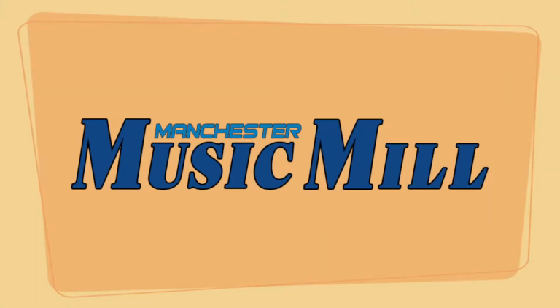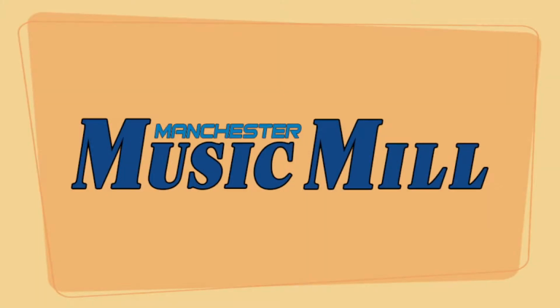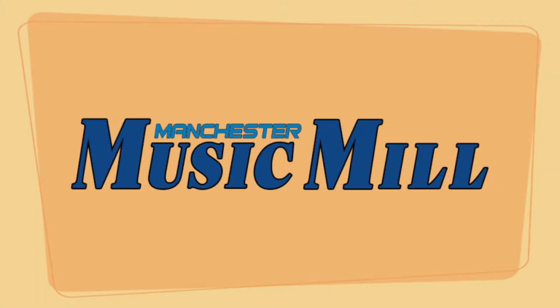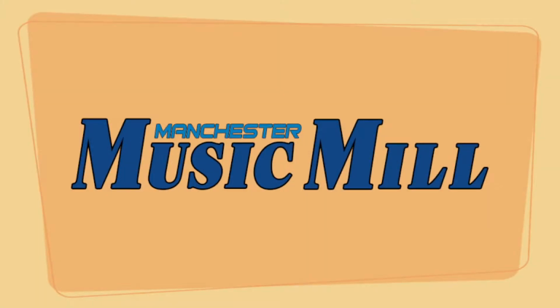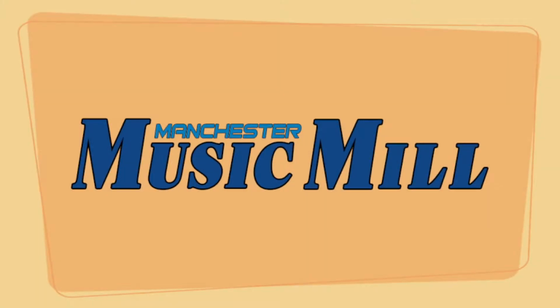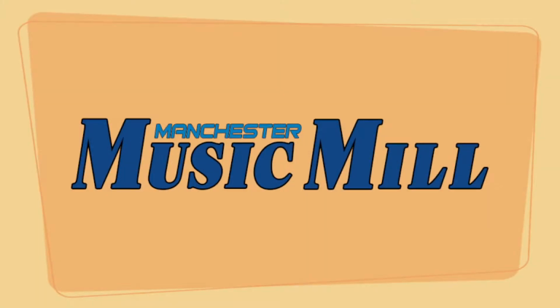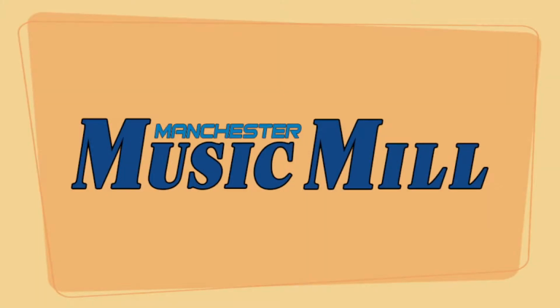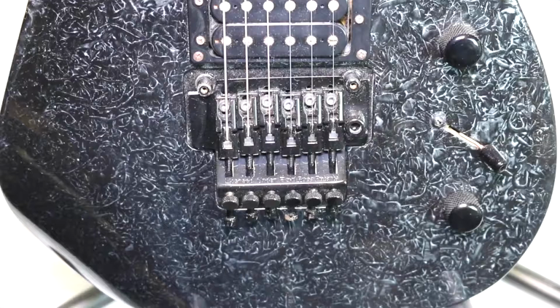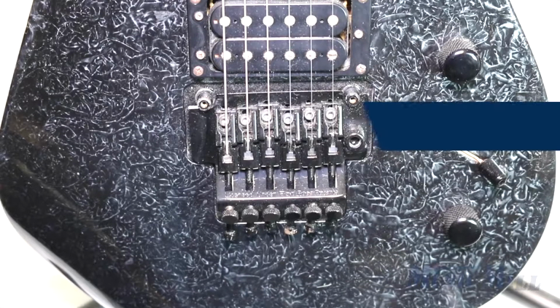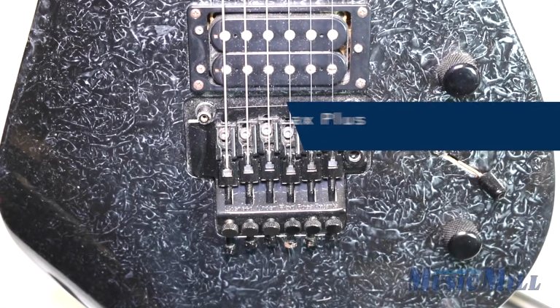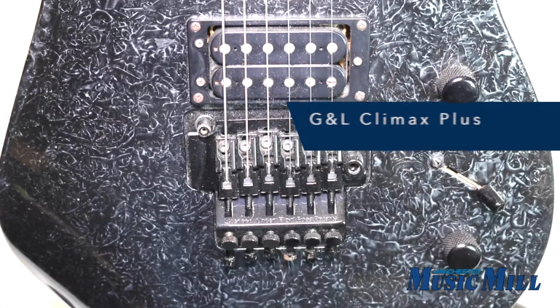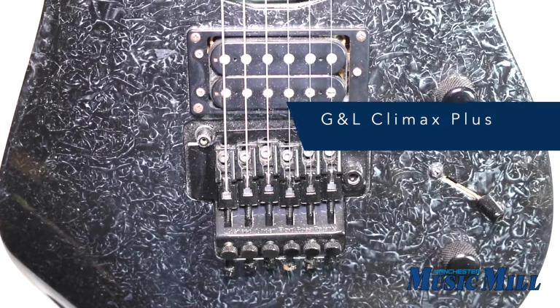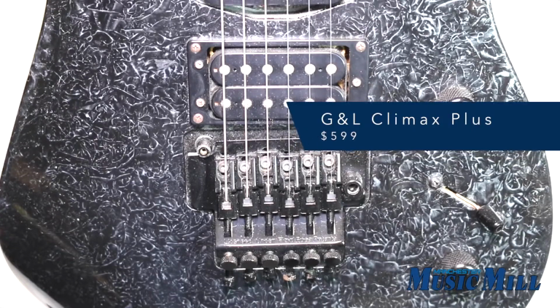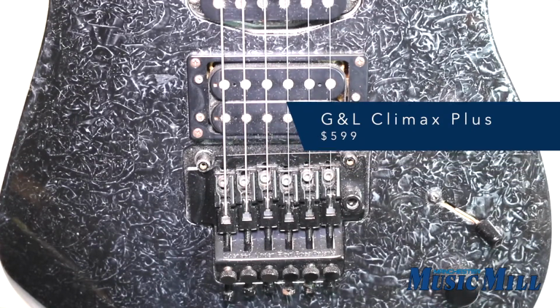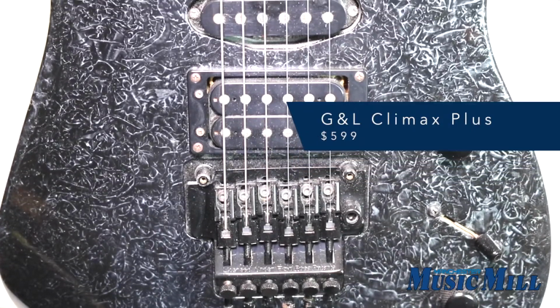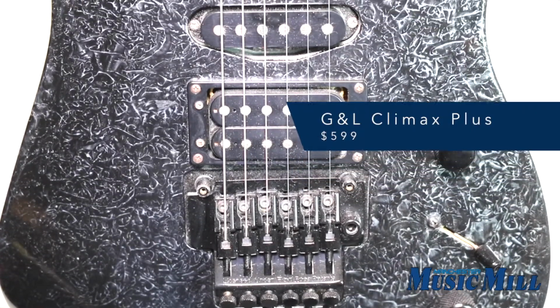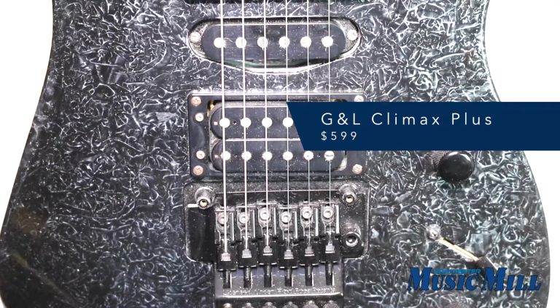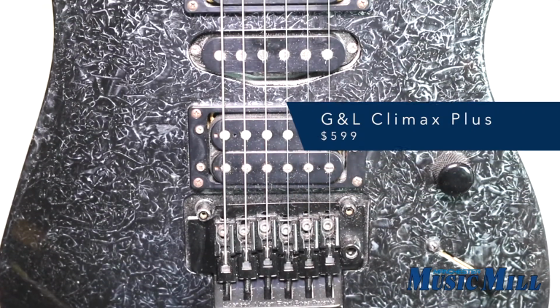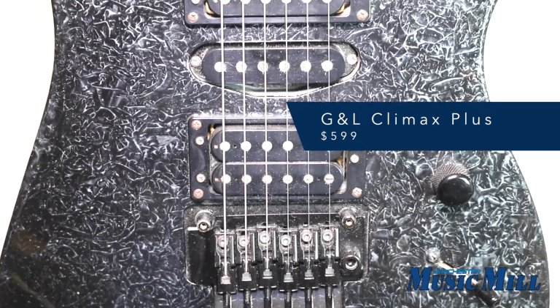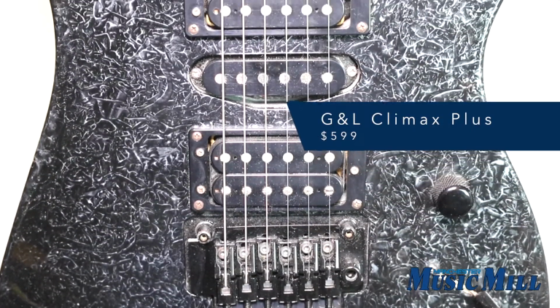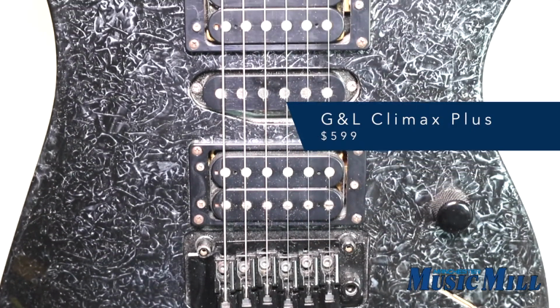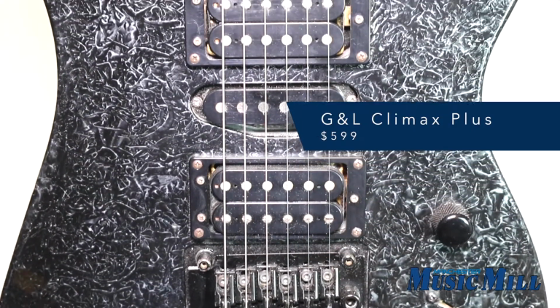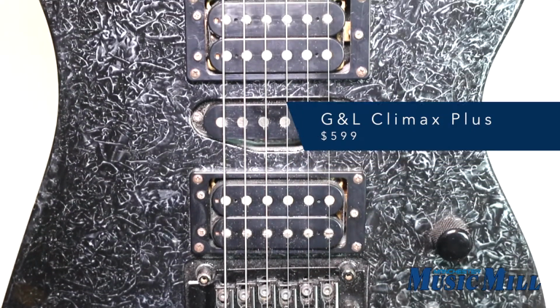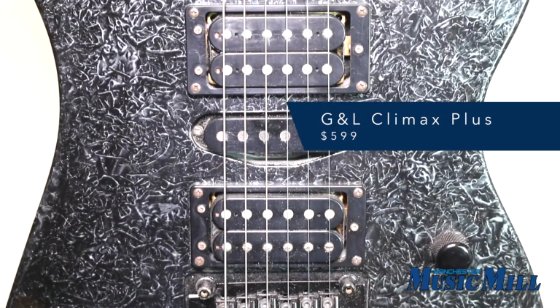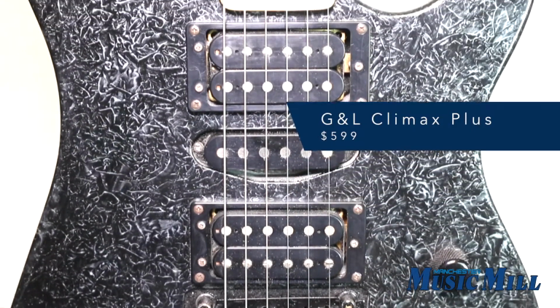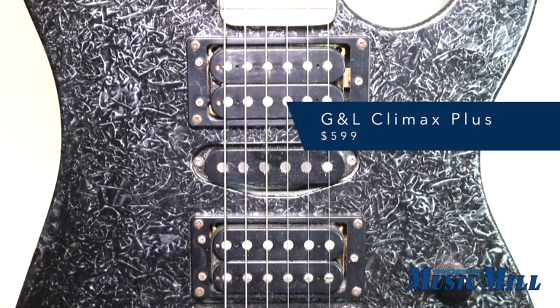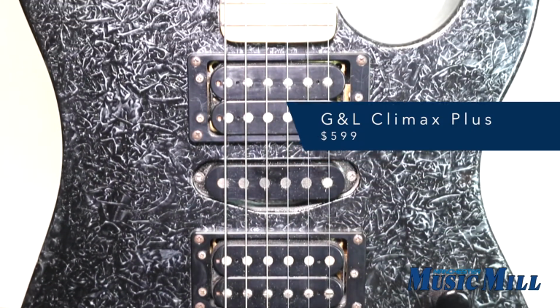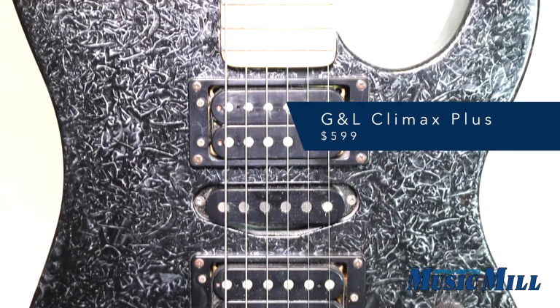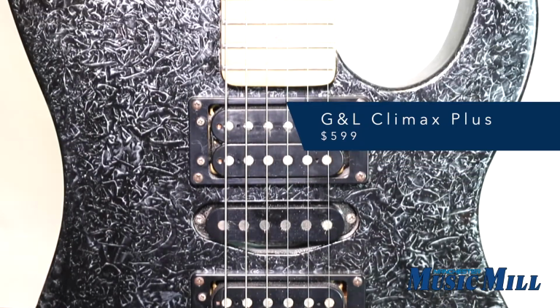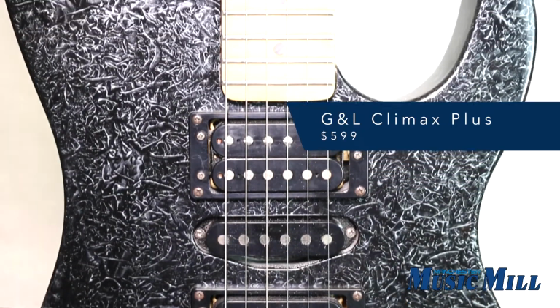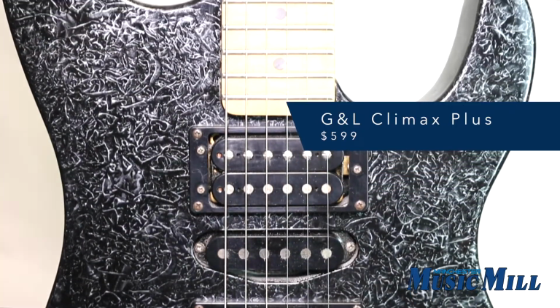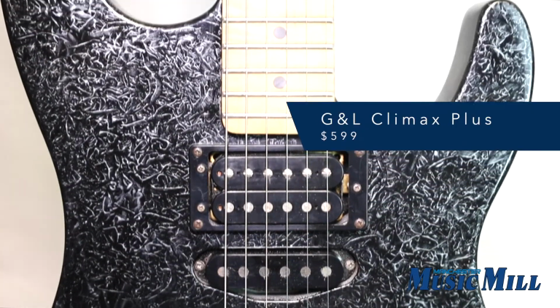Hey everybody, welcome back to another great deal from the Manchester Music Mill. Here we have a G&L Climax Plus electric guitar. The Climax line of G&Ls were made between 93 and 96.